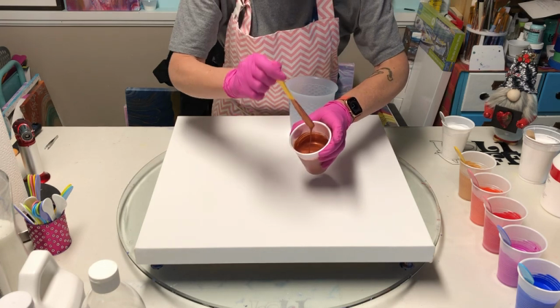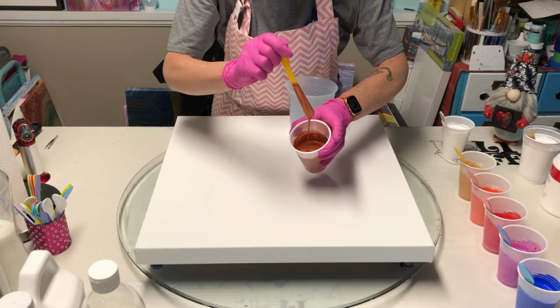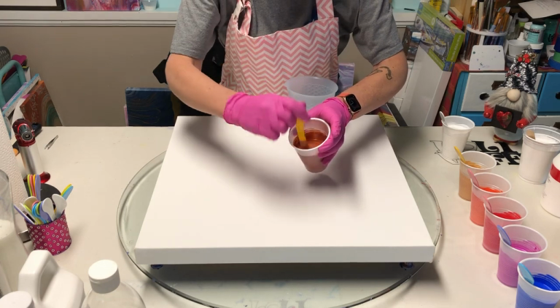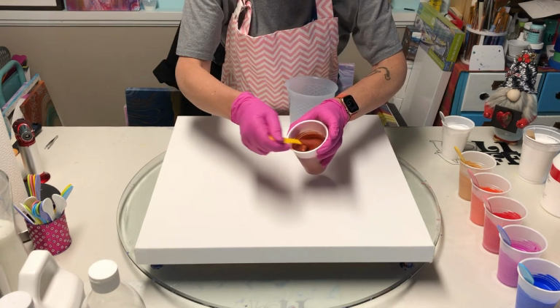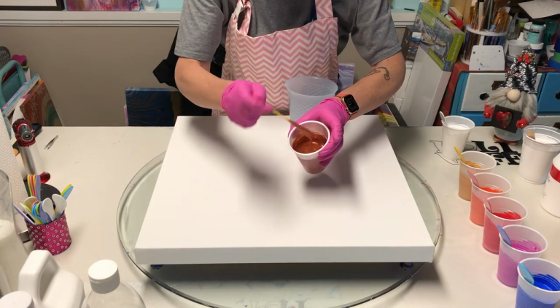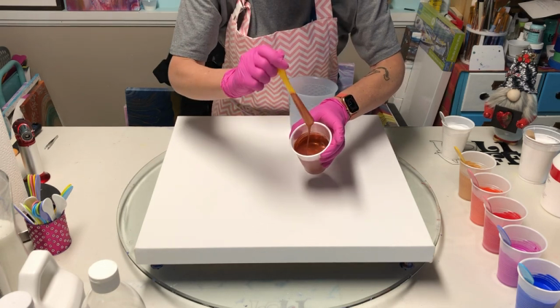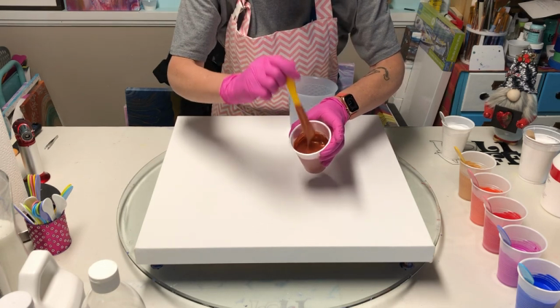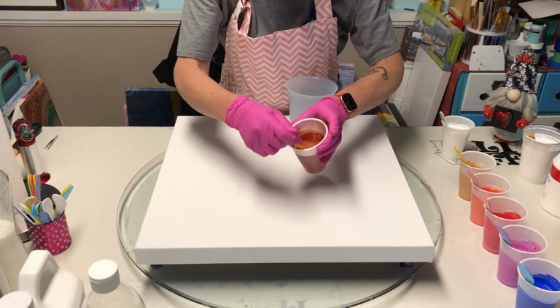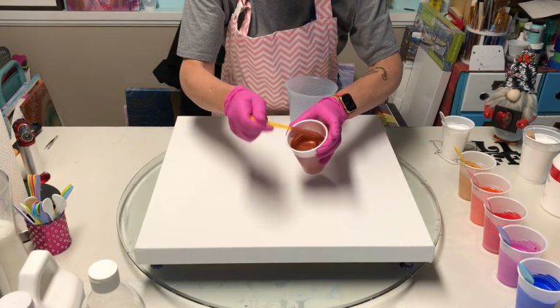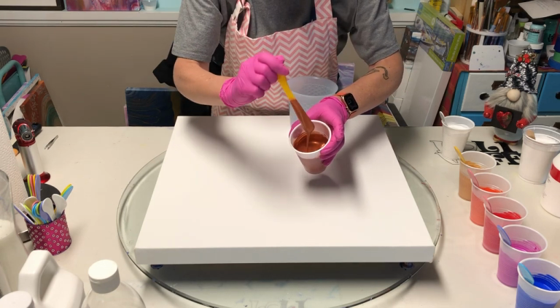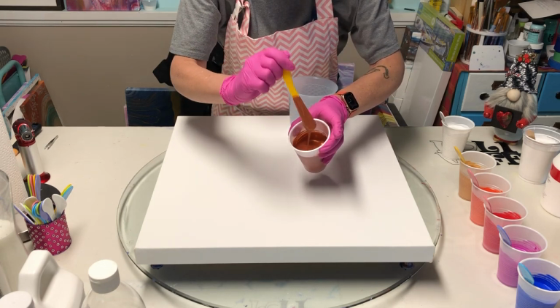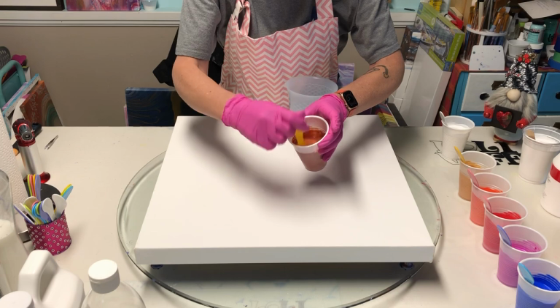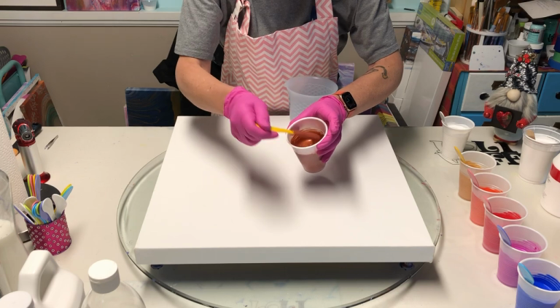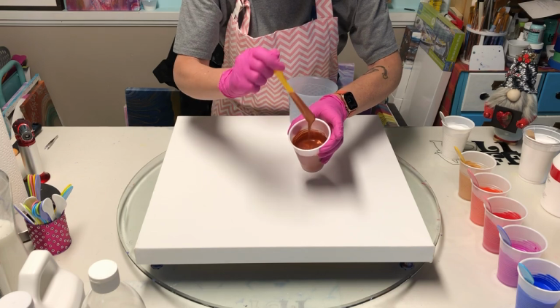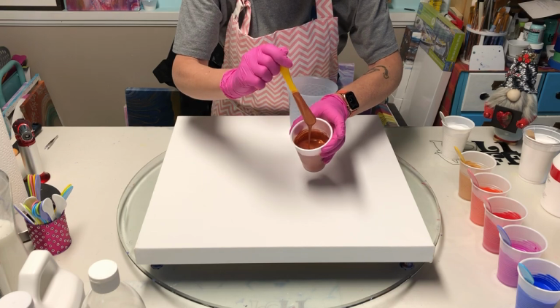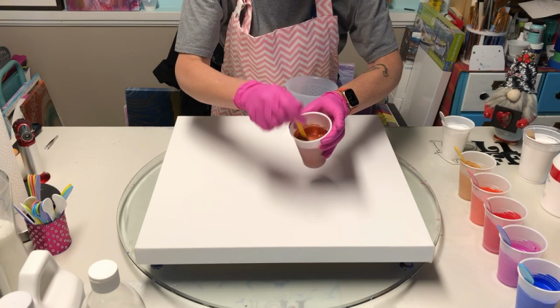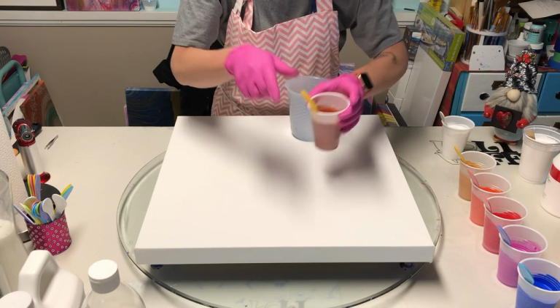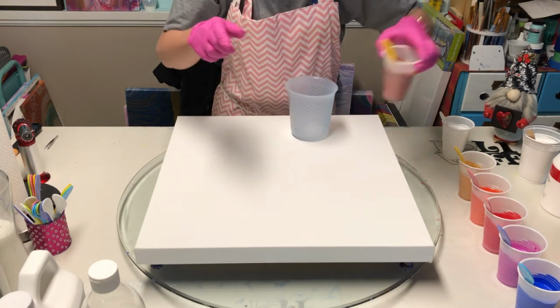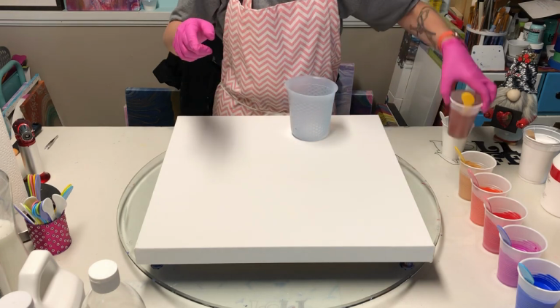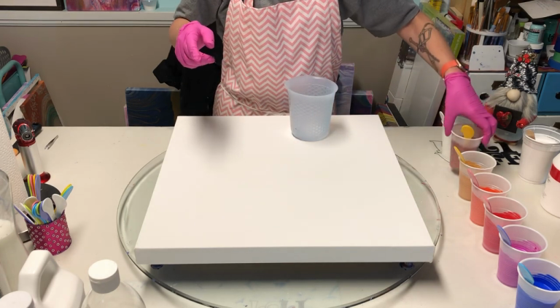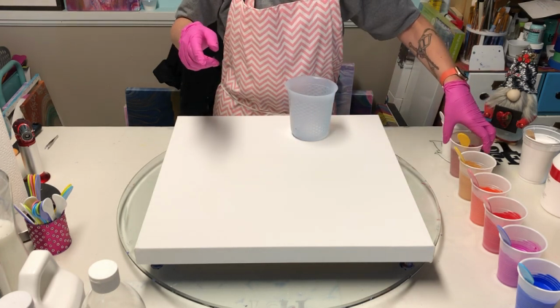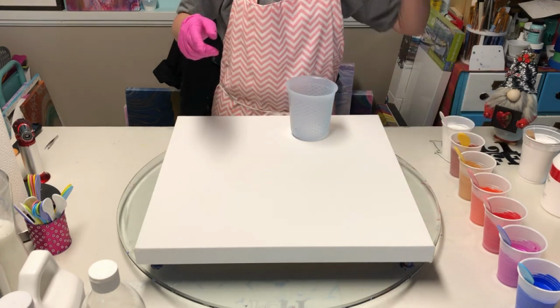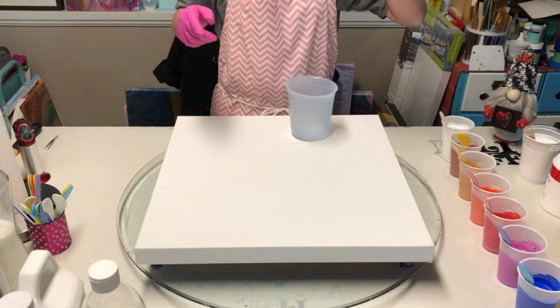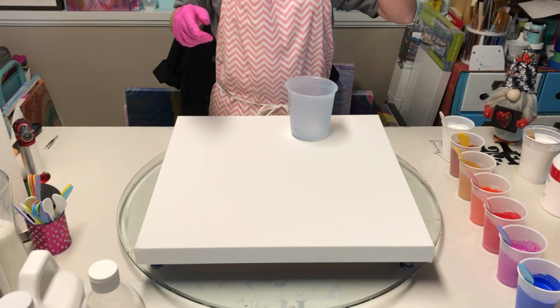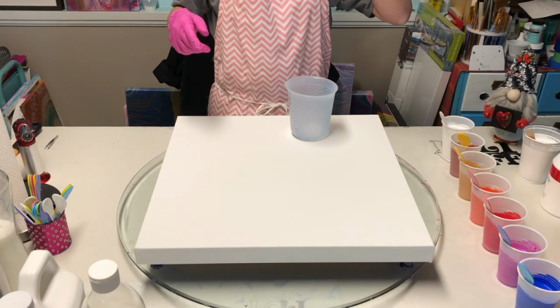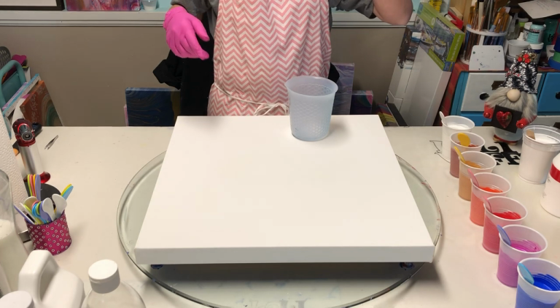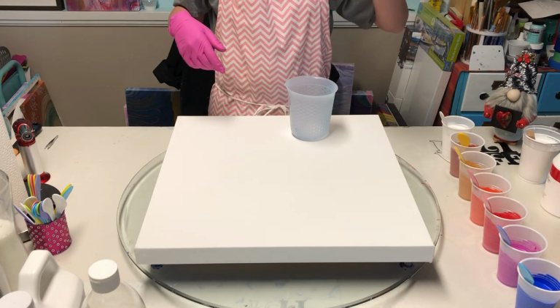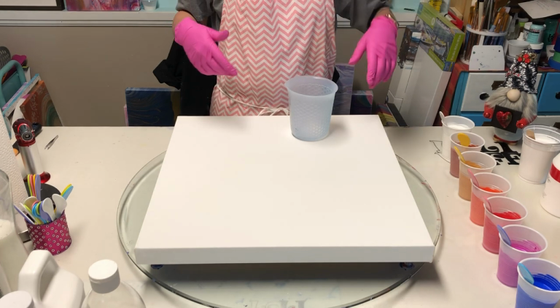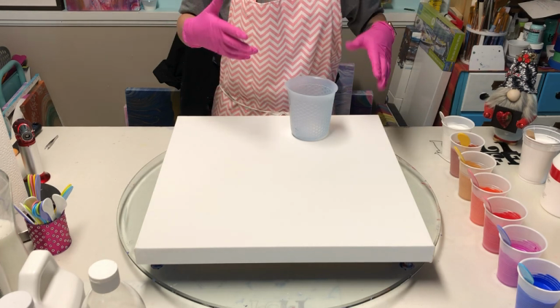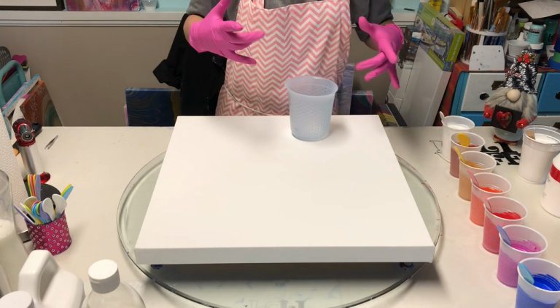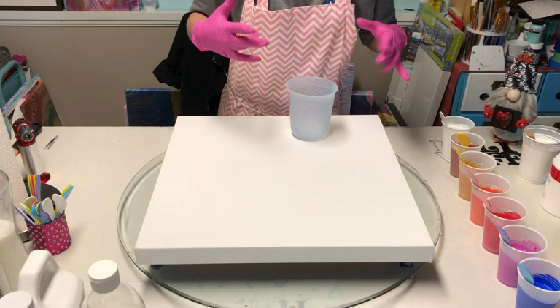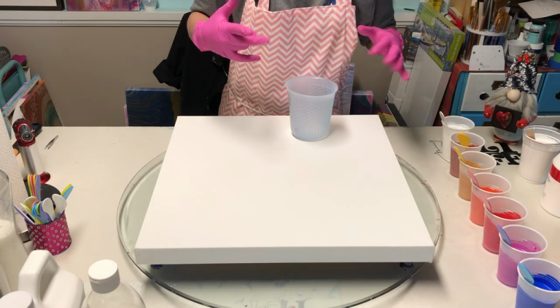And then I have one from the opaque line: opaque cobalt blue hue. Let me show you the consistency I got — it's way thinner than I usually do it, and I used so much paint, I couldn't believe how much paint I used. Let's get this cup layered up.